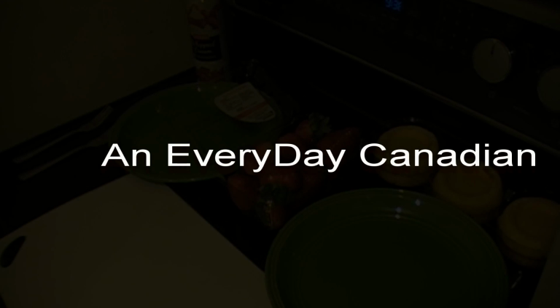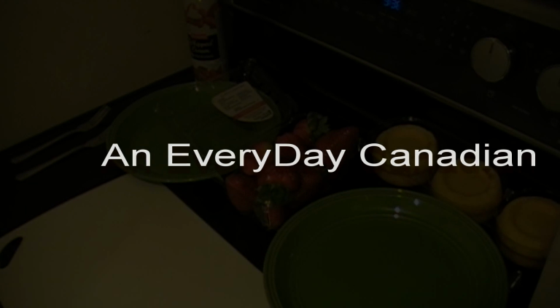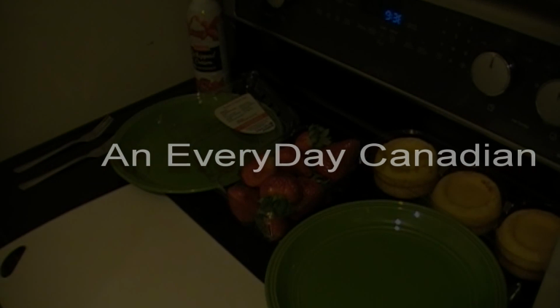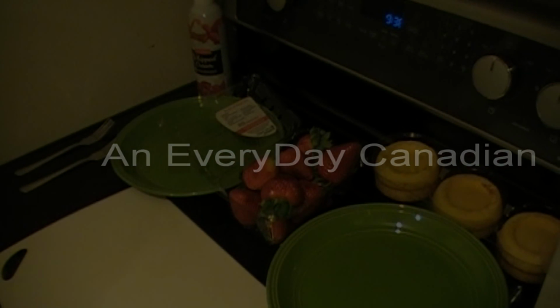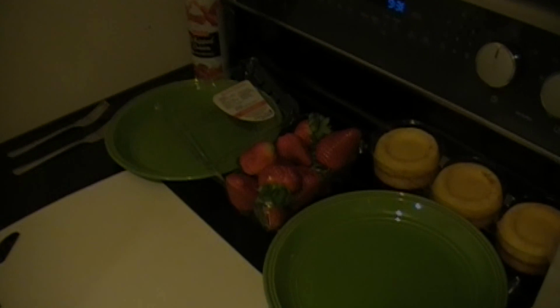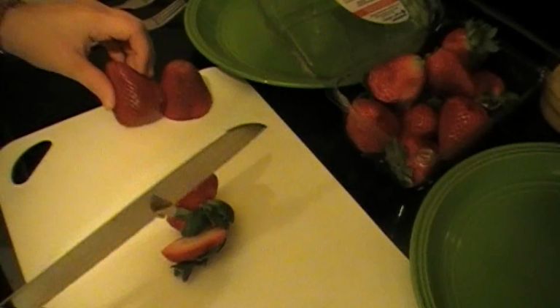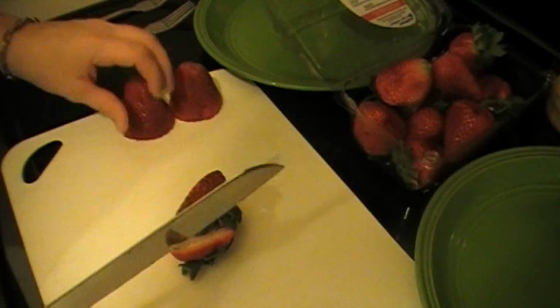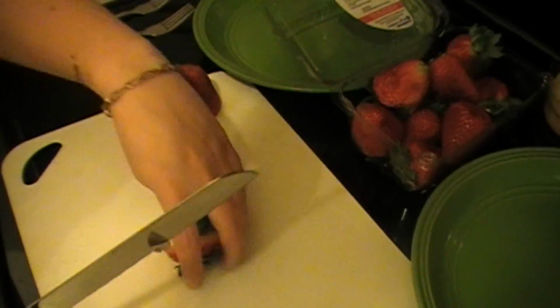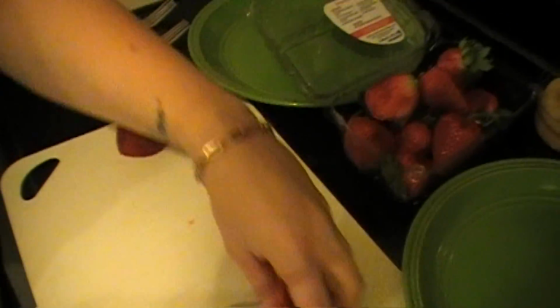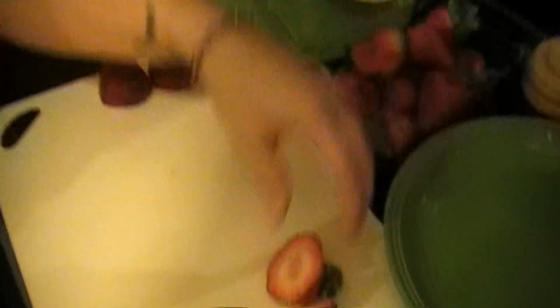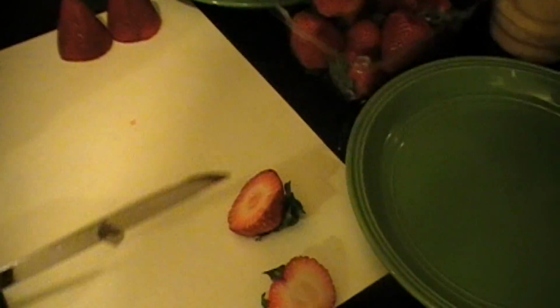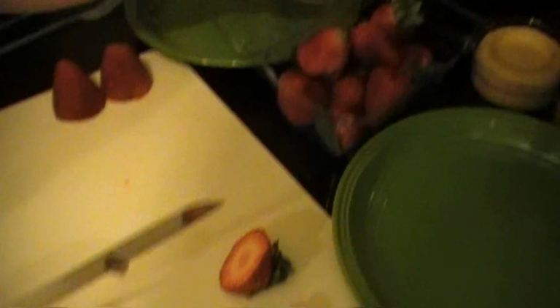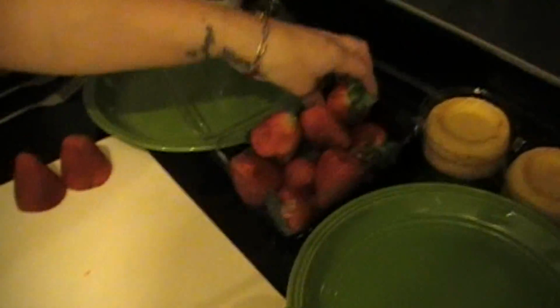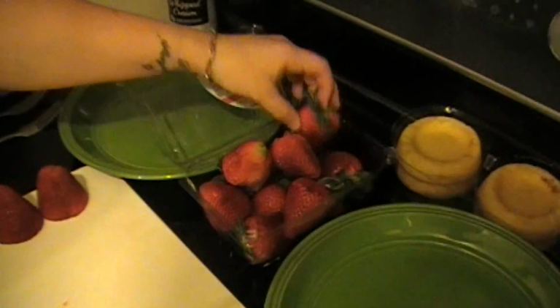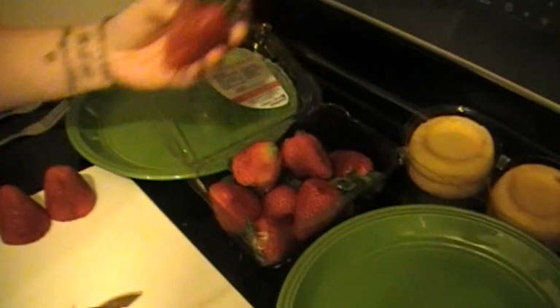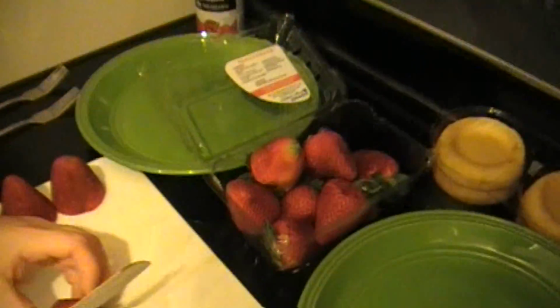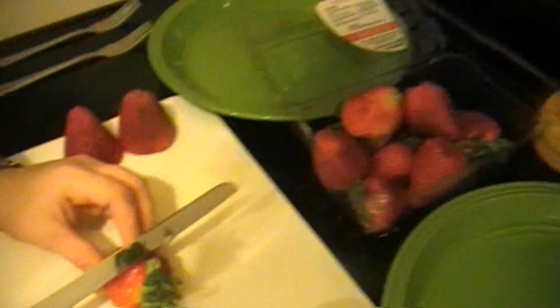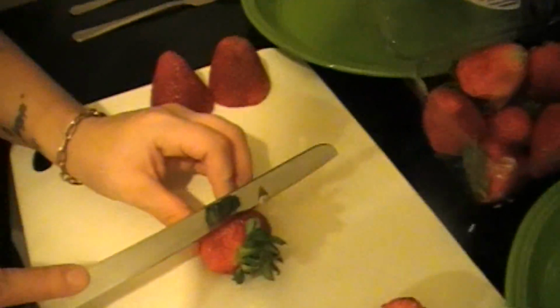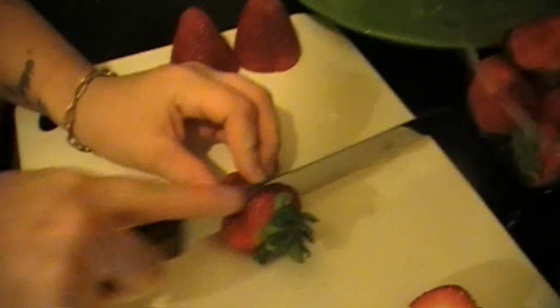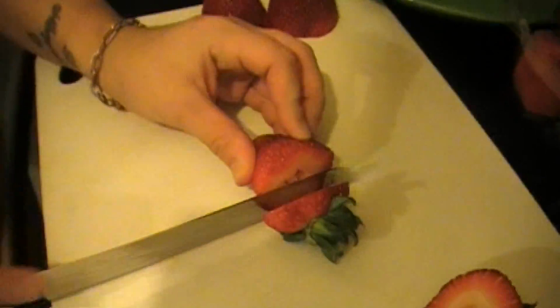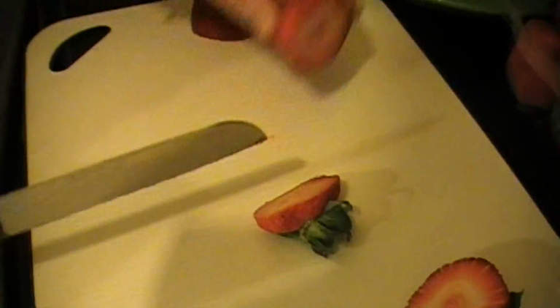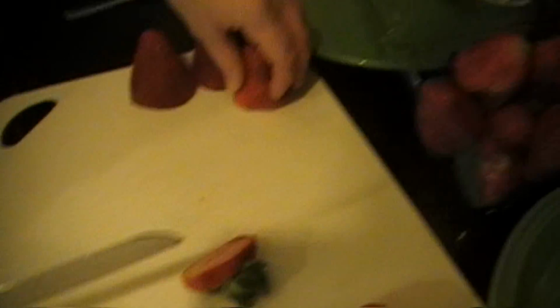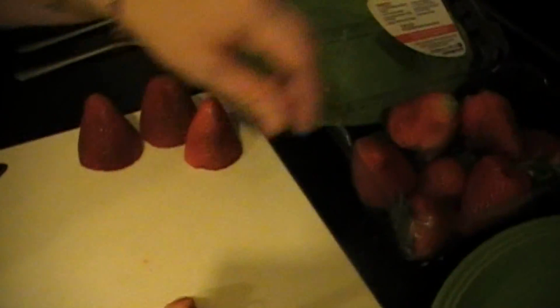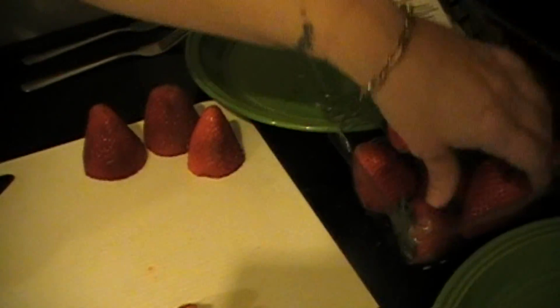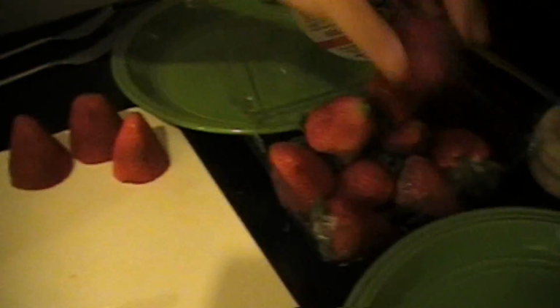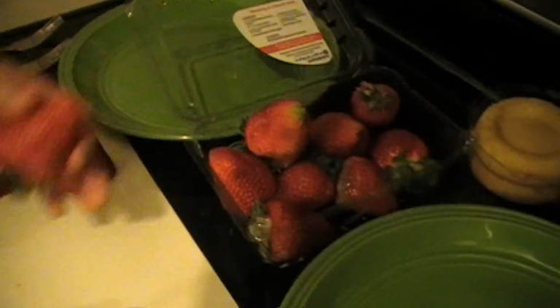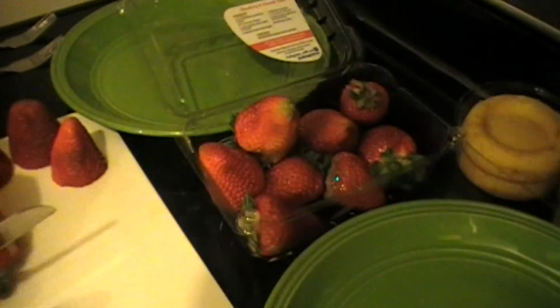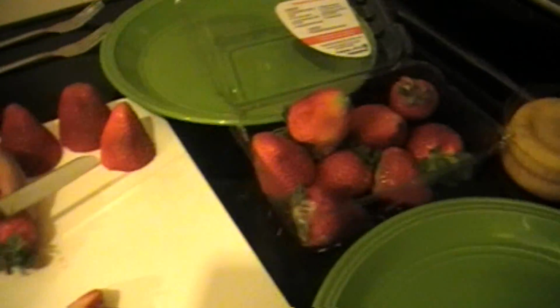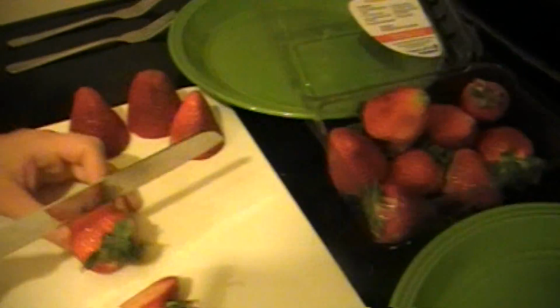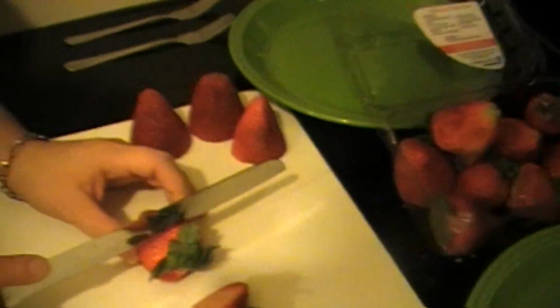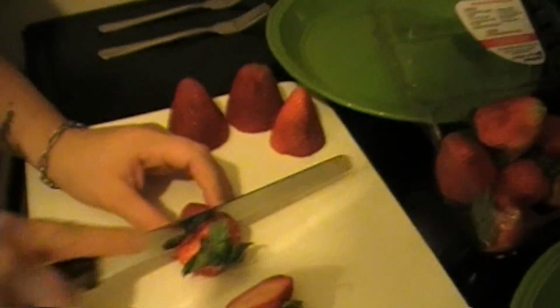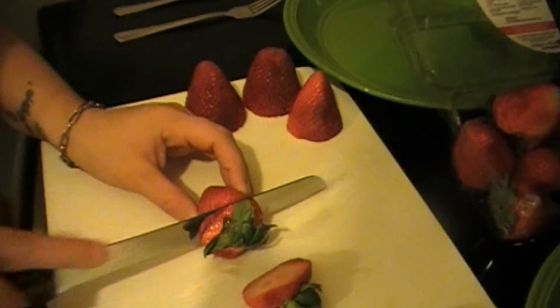Hey guys, I'm Everyday Canadian, and today we're making angel food cake. Let's get started. First you're going to need your angel food cake, strawberries, or any type of fruit.